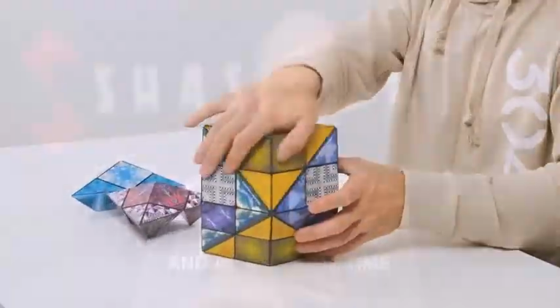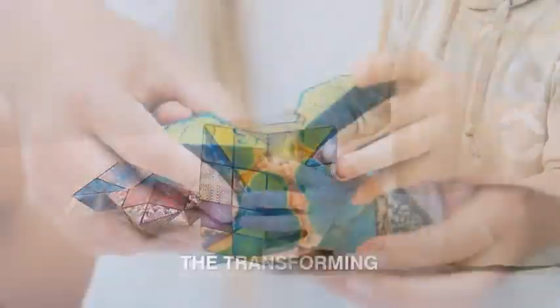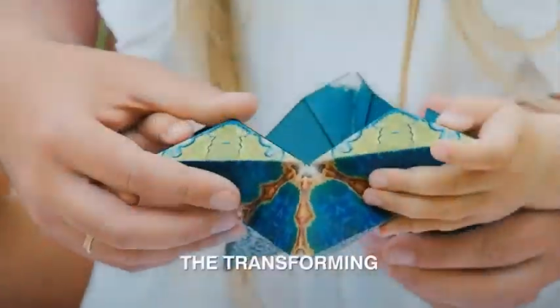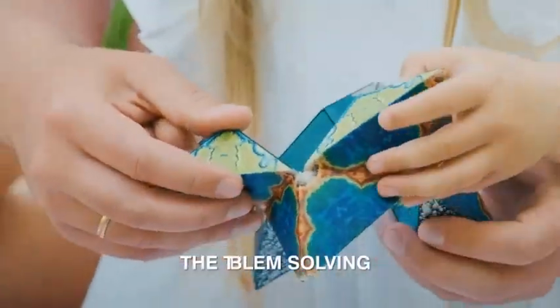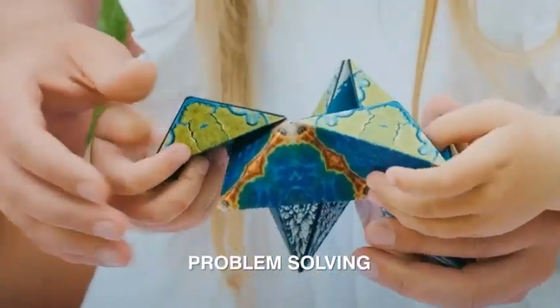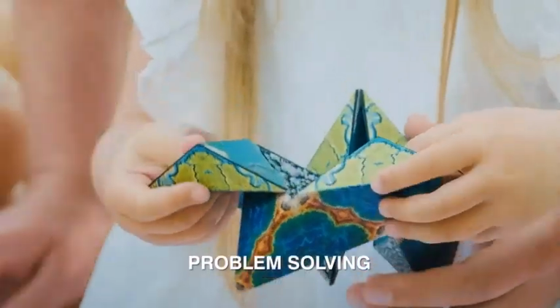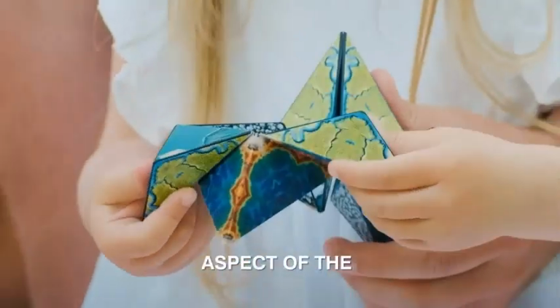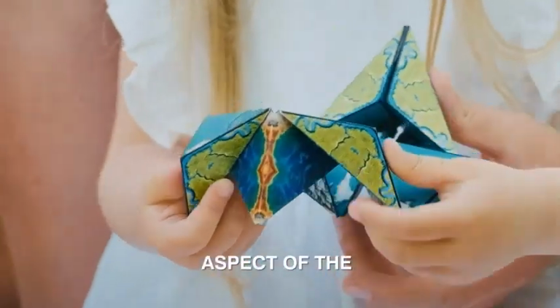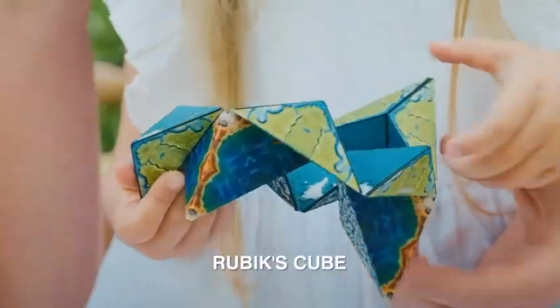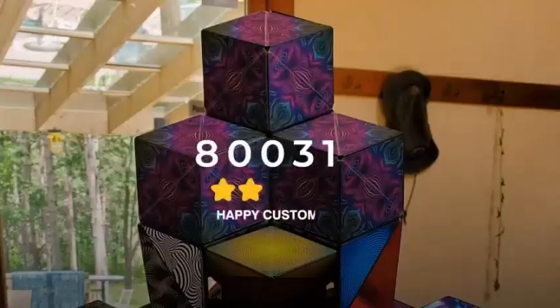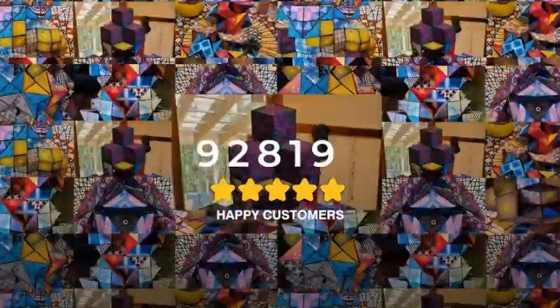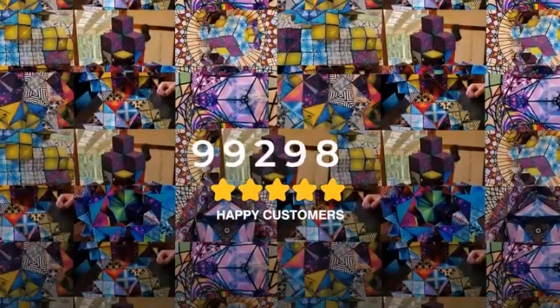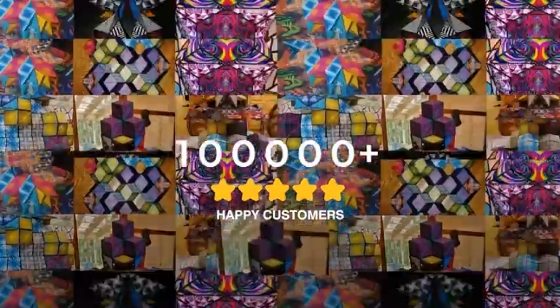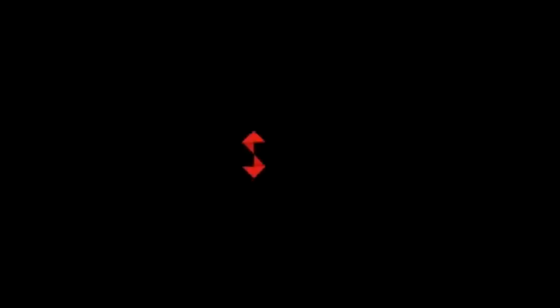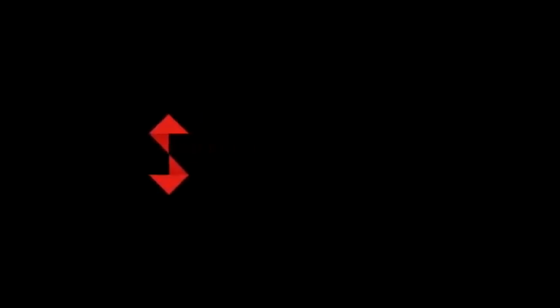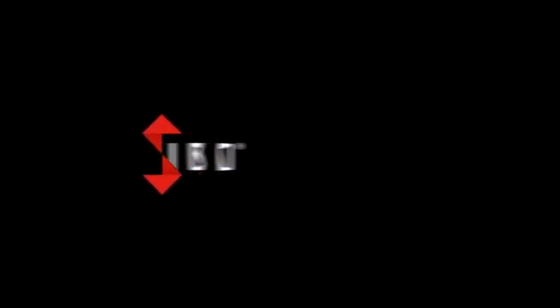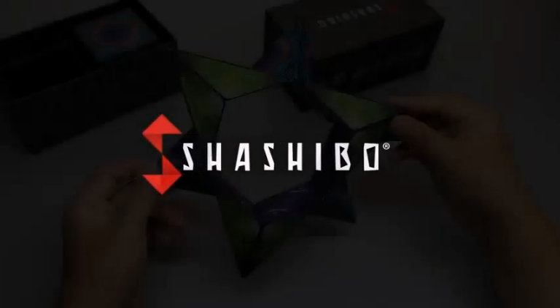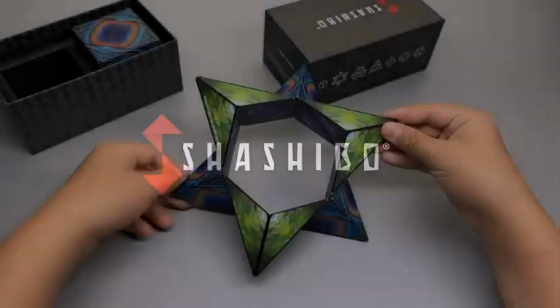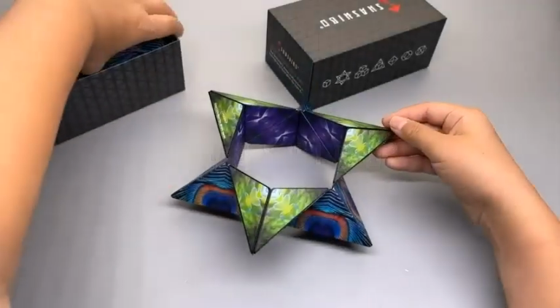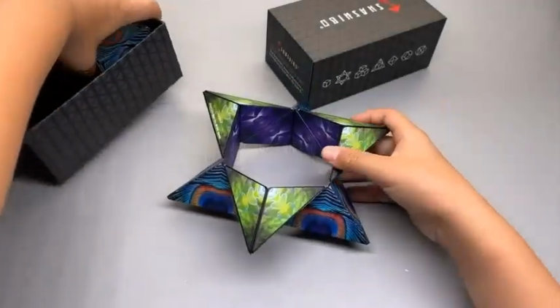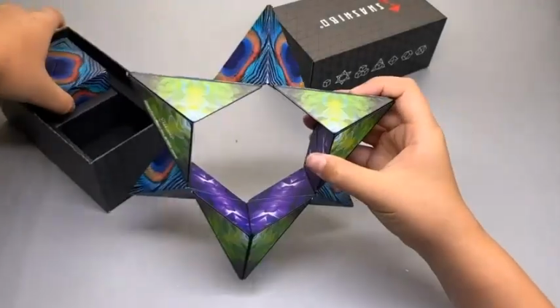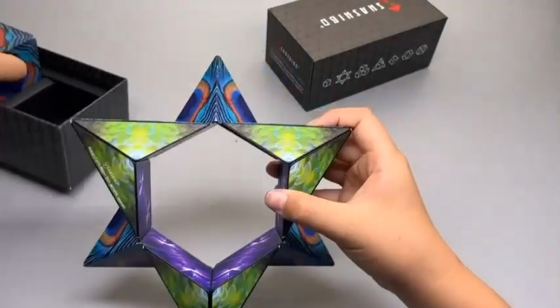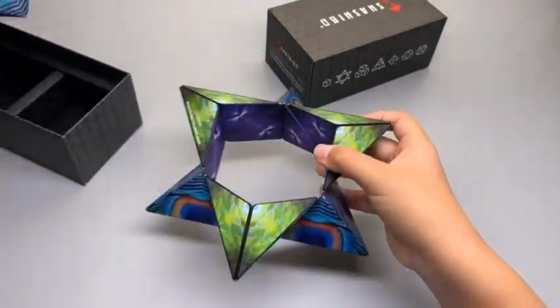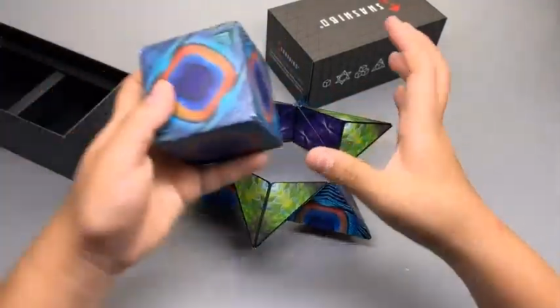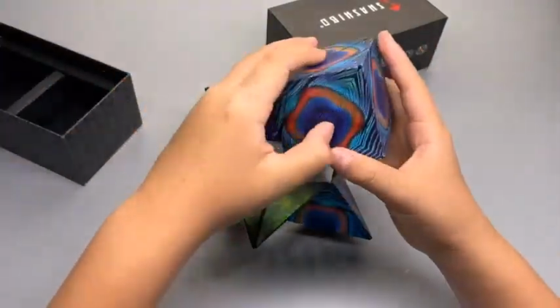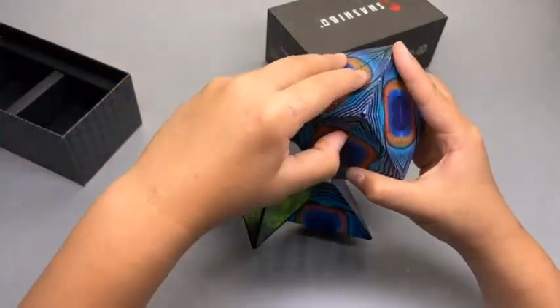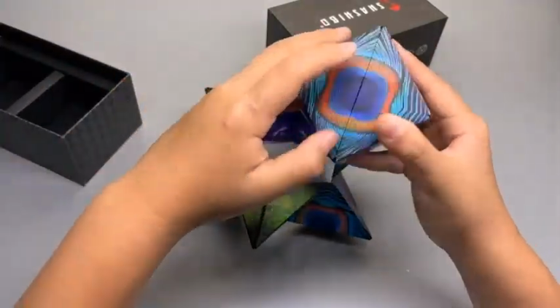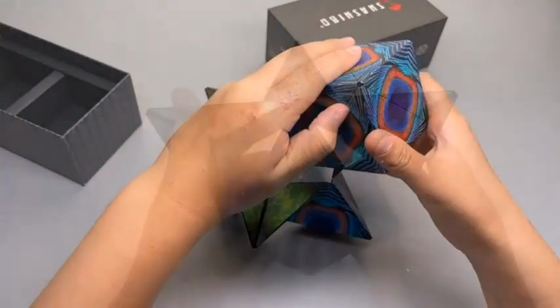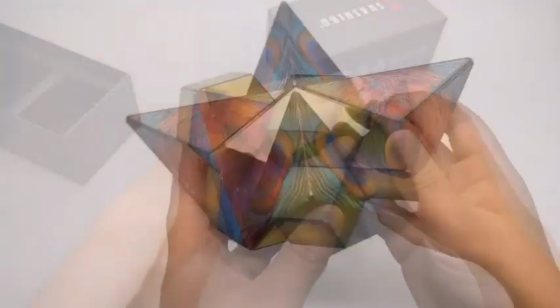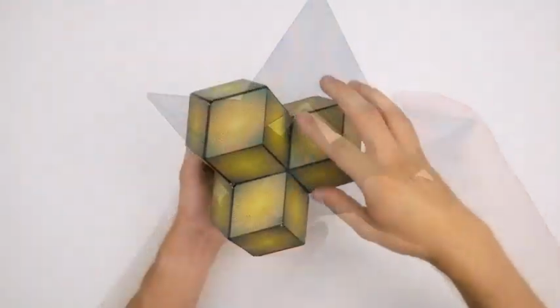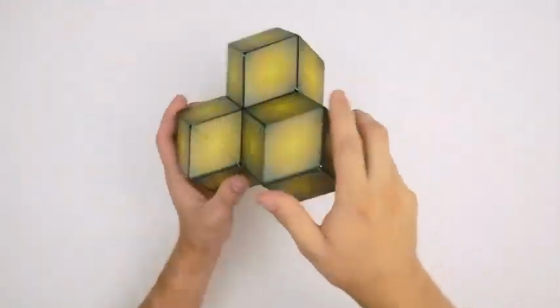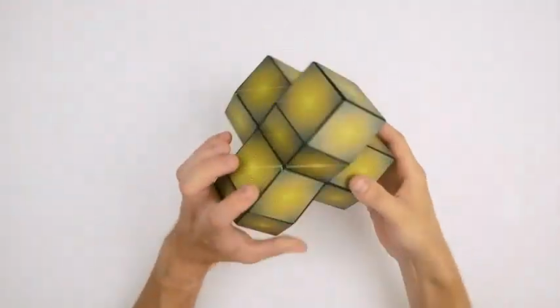Each Shashibu is a 2.4-inch cube of red, purple, and blue swirls. You can also download the Shashibu shape guide and see if you can master this shape-shifting puzzle.